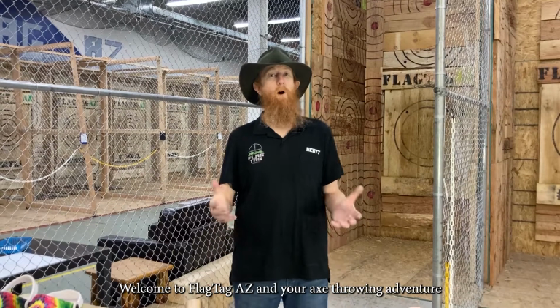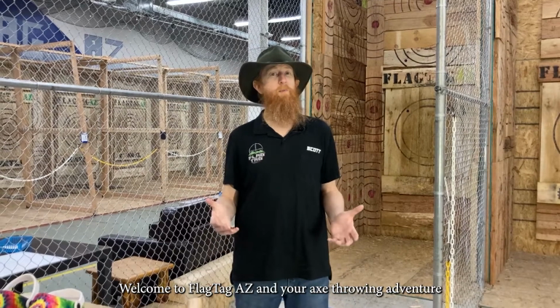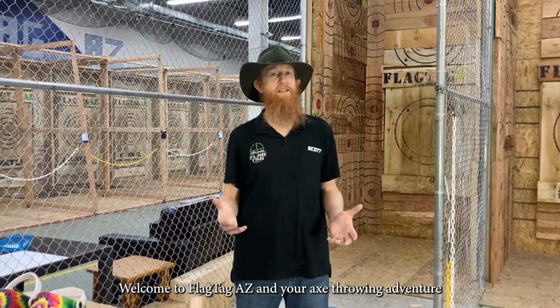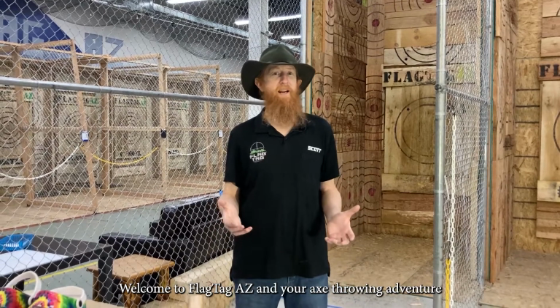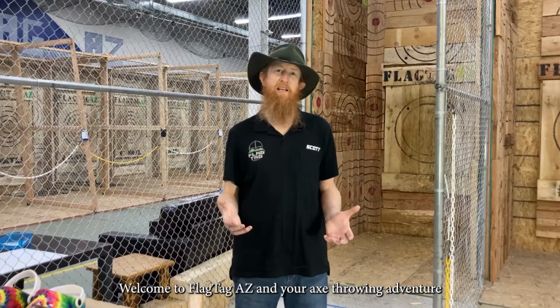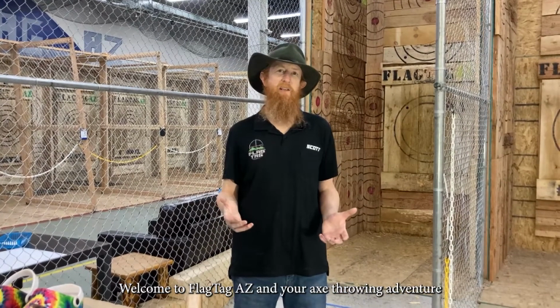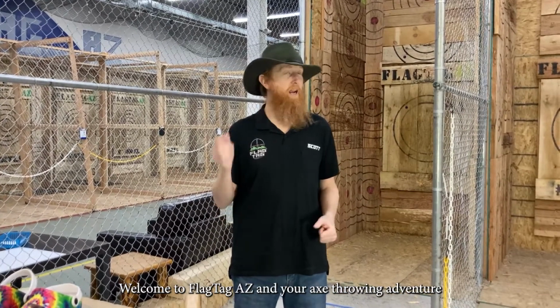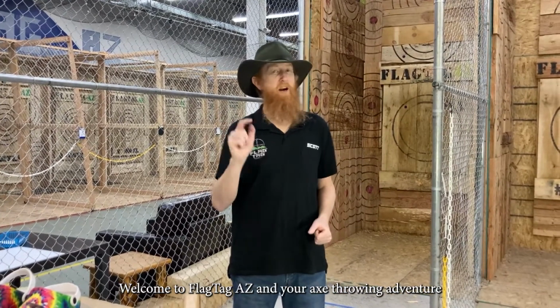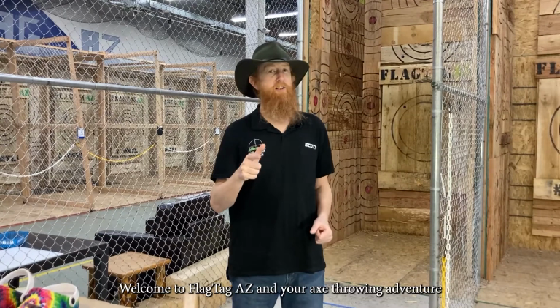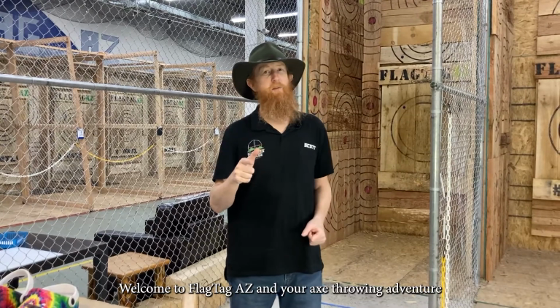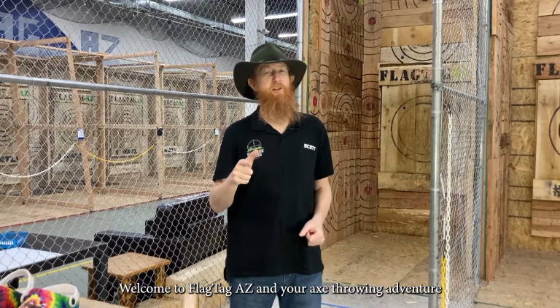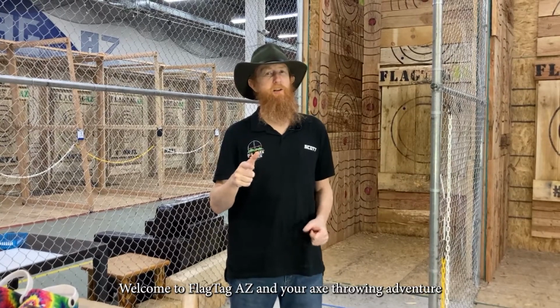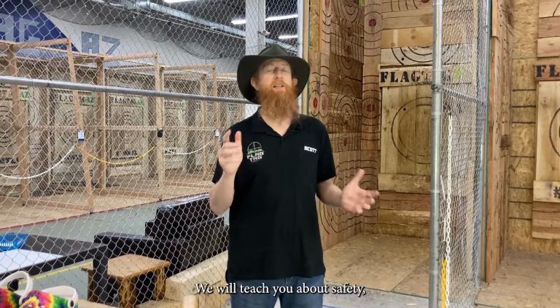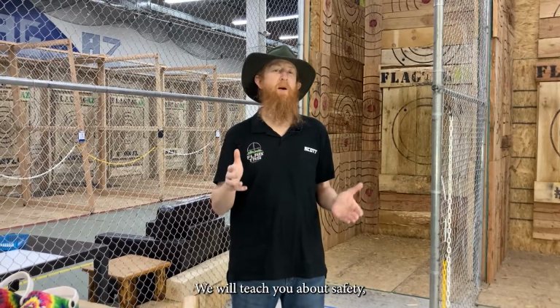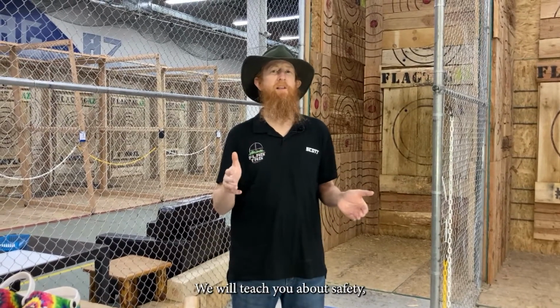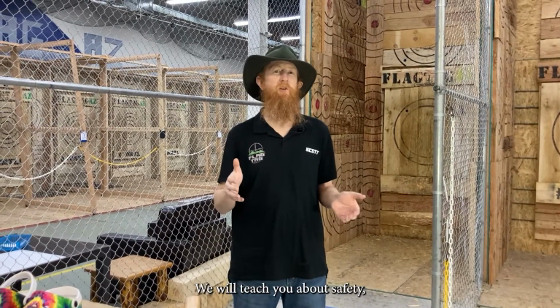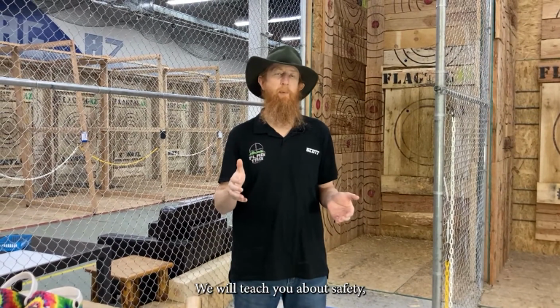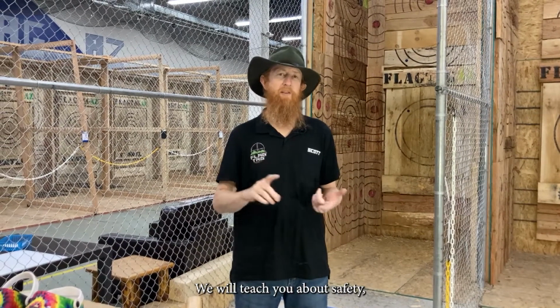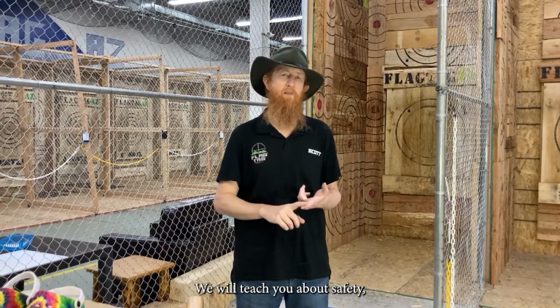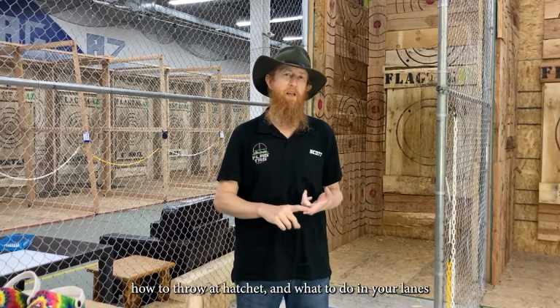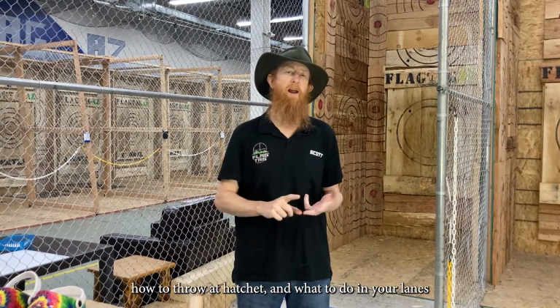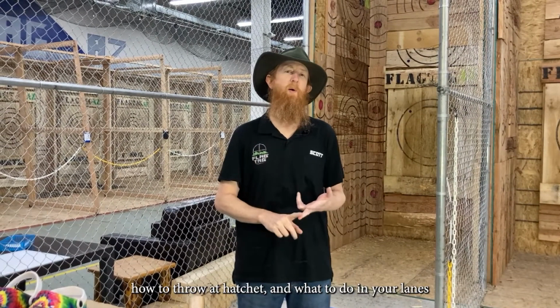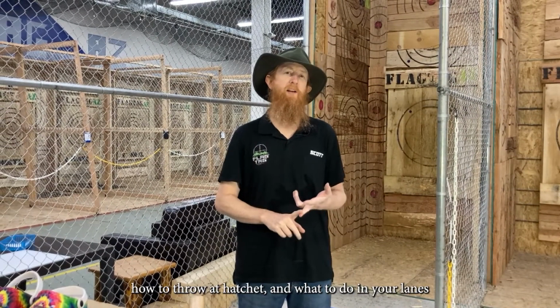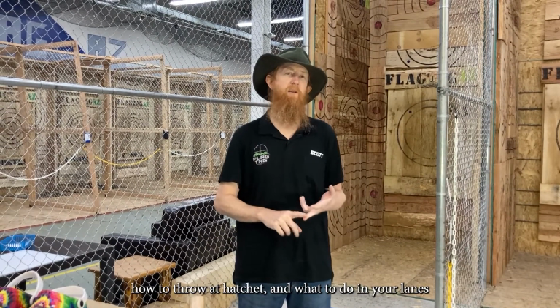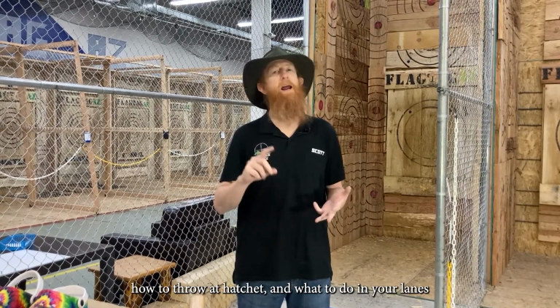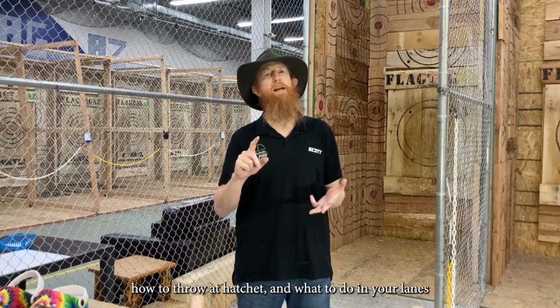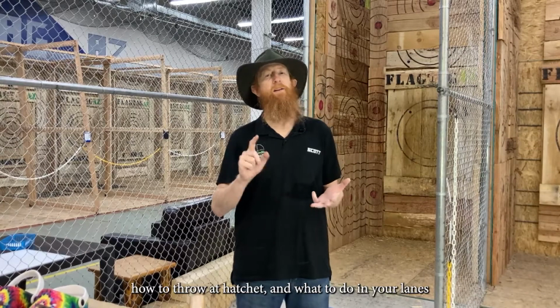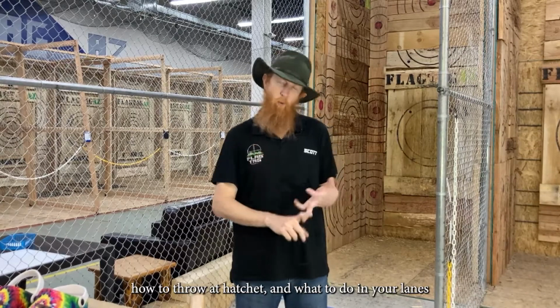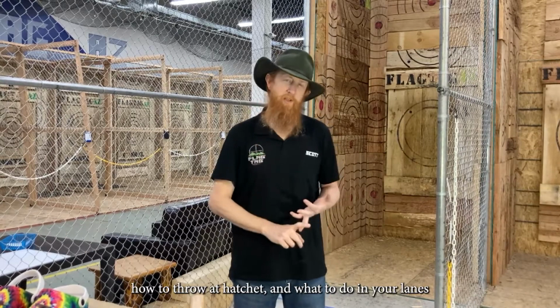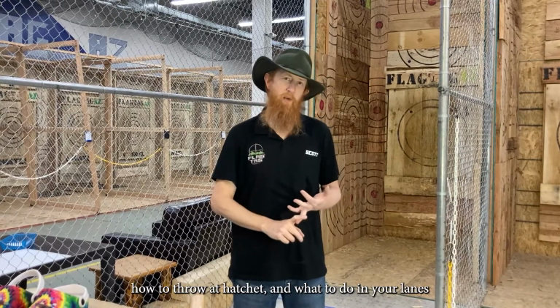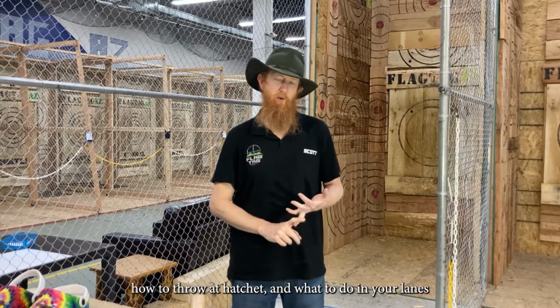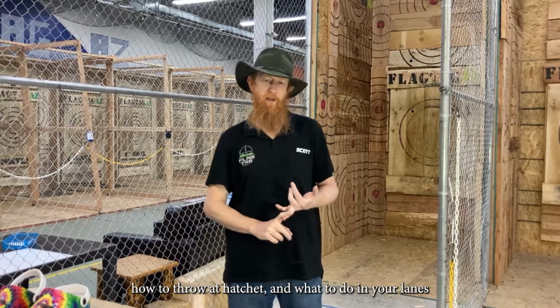Welcome to Flytag AZ and your axe throwing adventure. Today we're going to teach you a little bit about safety, how to throw a hatchet, and what to do in your lane.